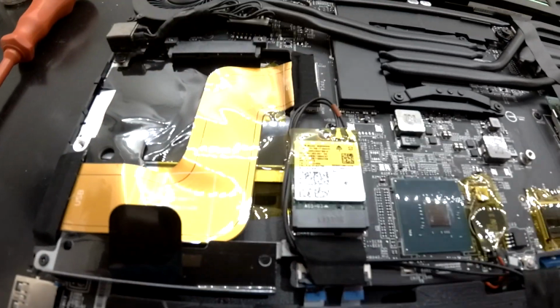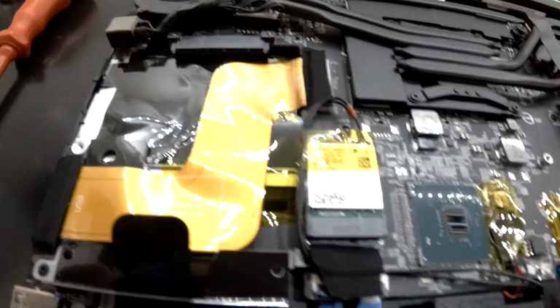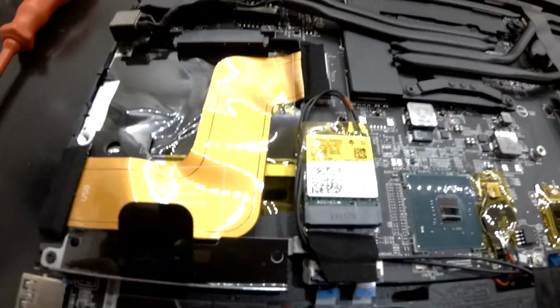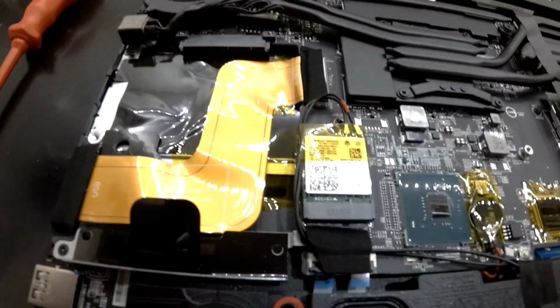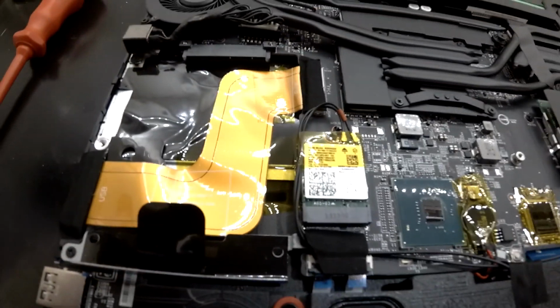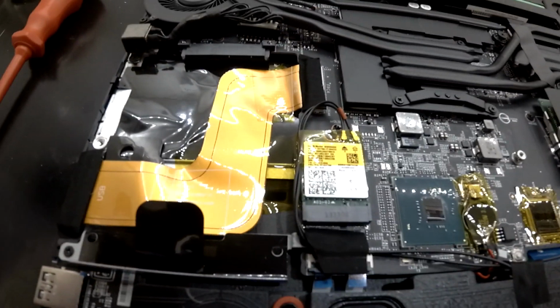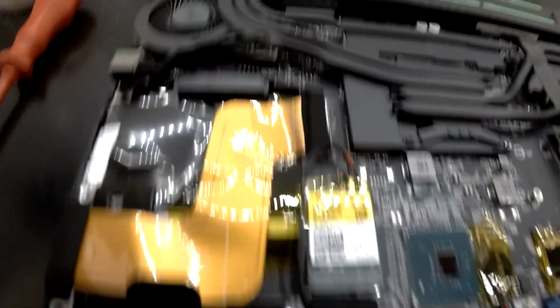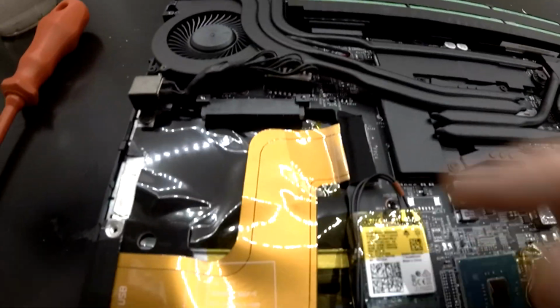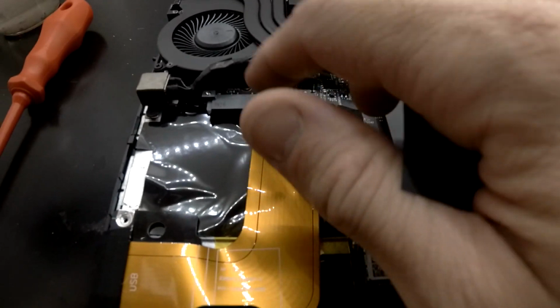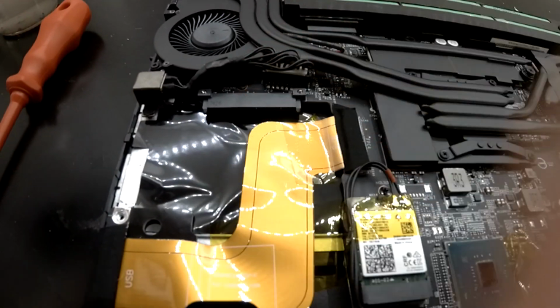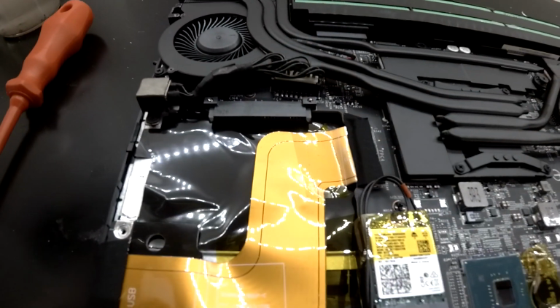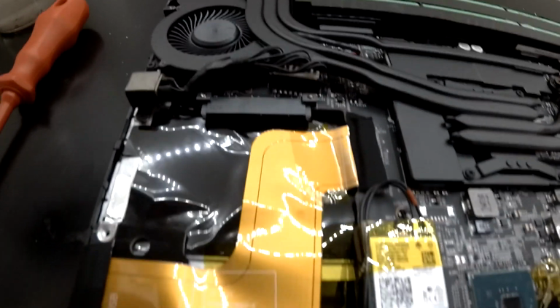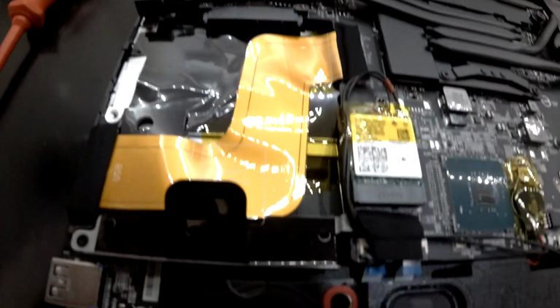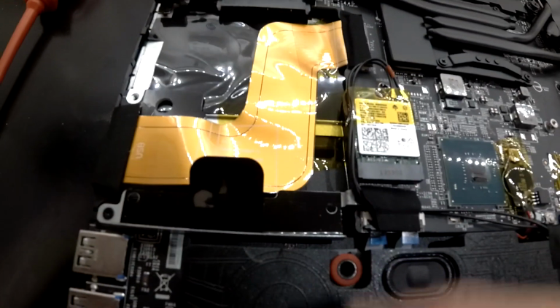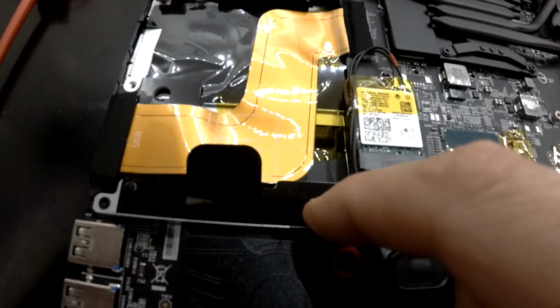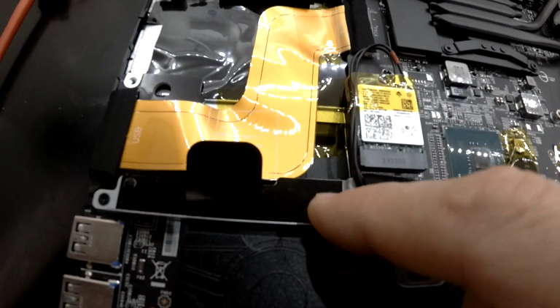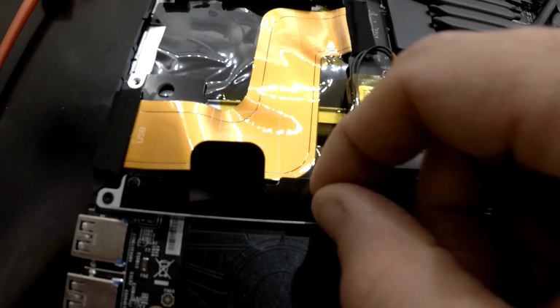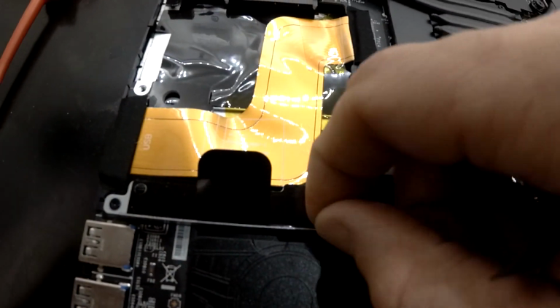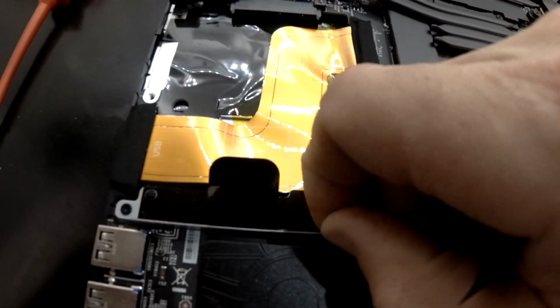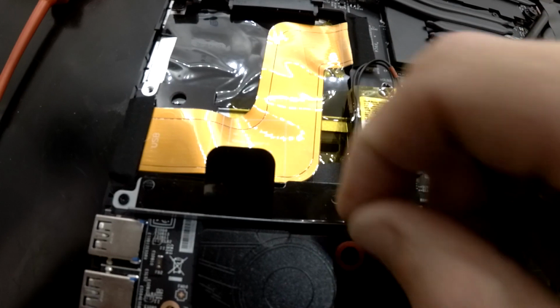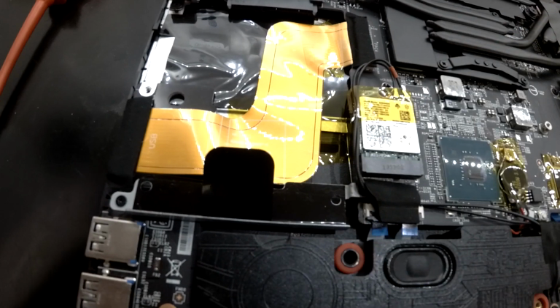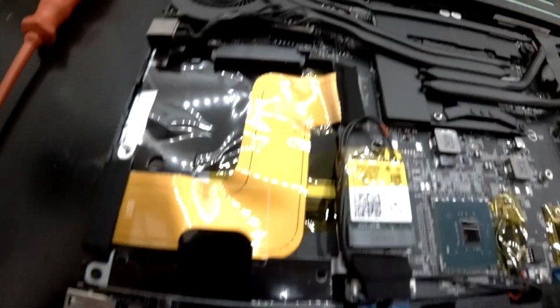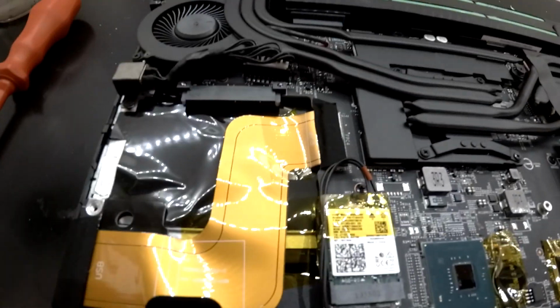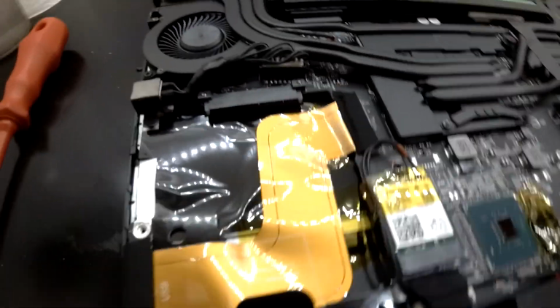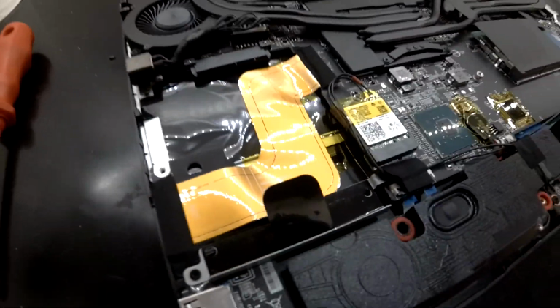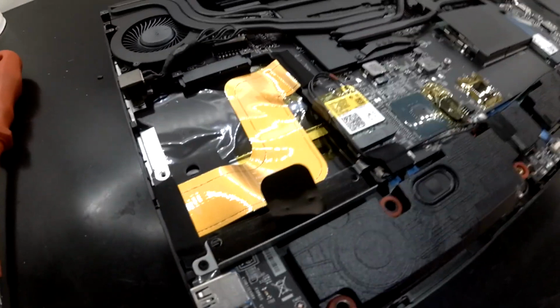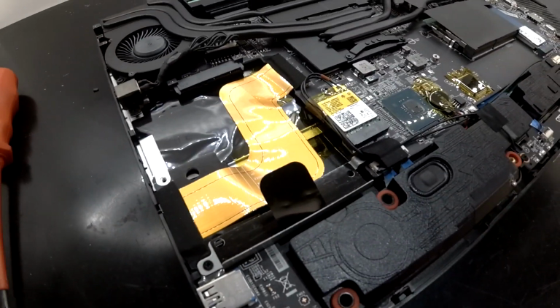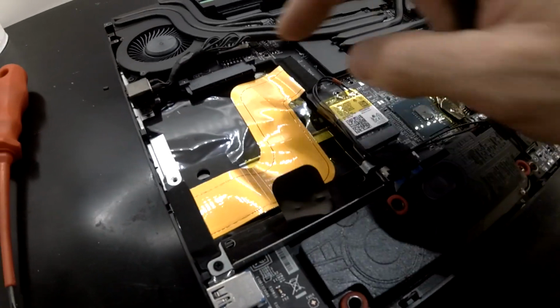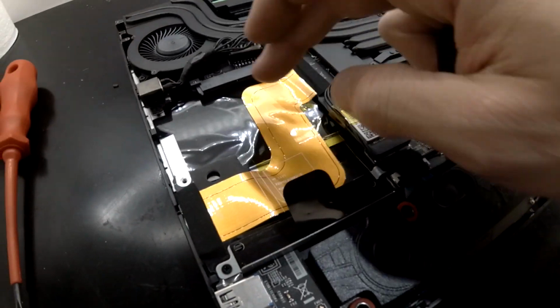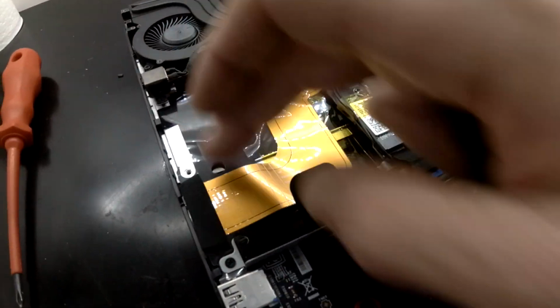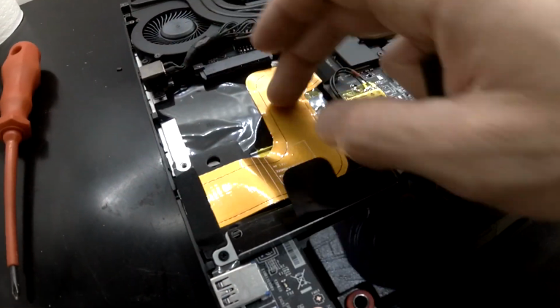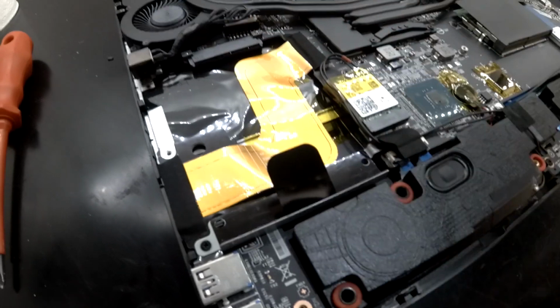Ta-da — a 2.5 inch slot right there, and there's a tray to put it onto, so you have room to add either a 2.5 inch SATA hard drive or an SSD in there as well.